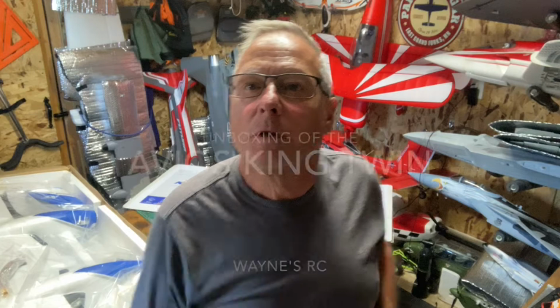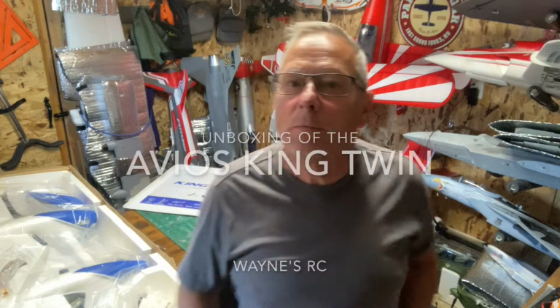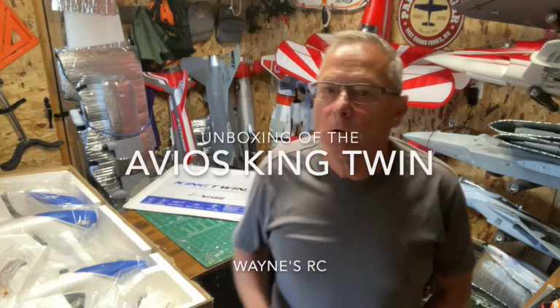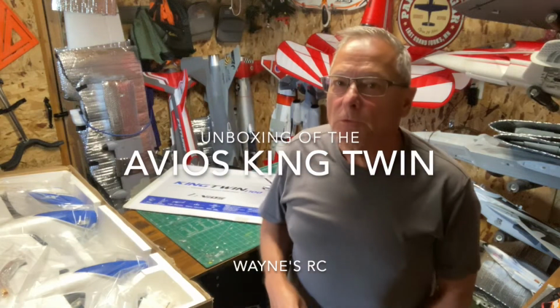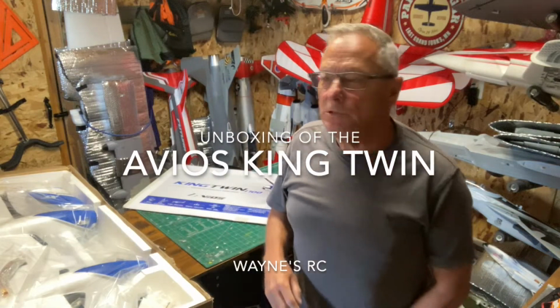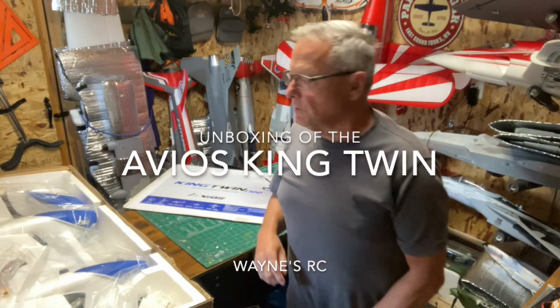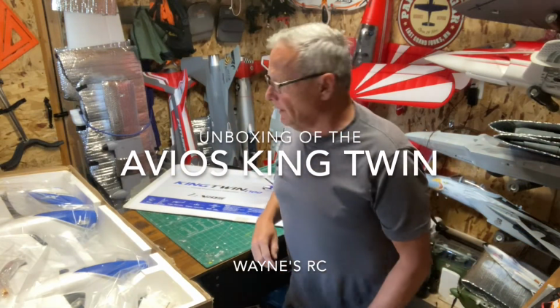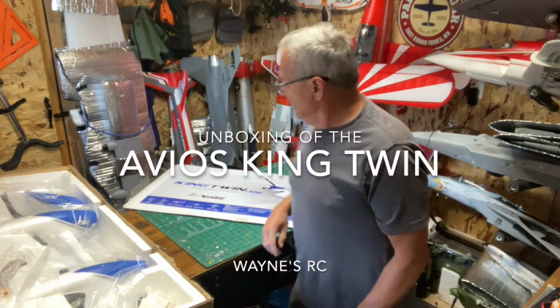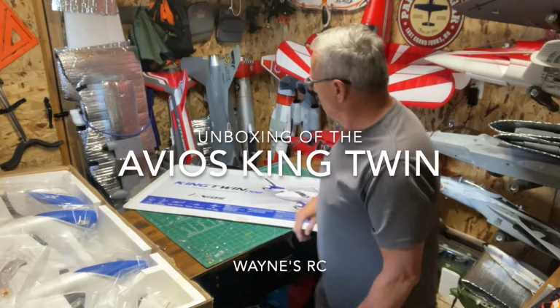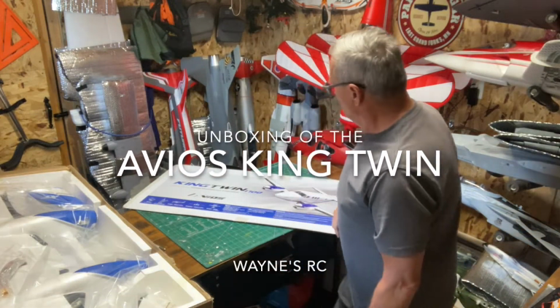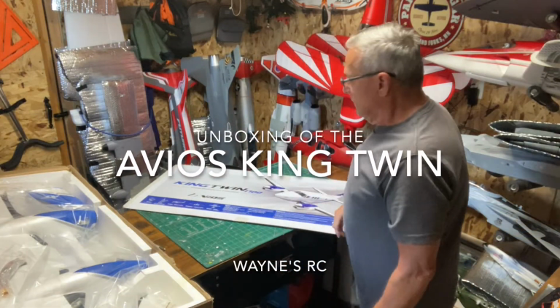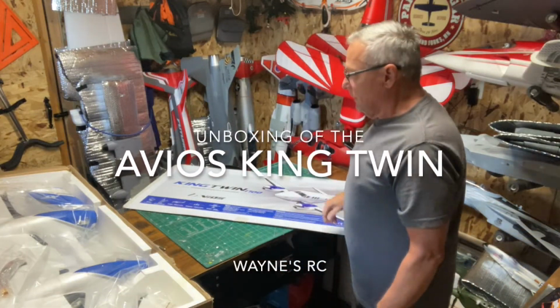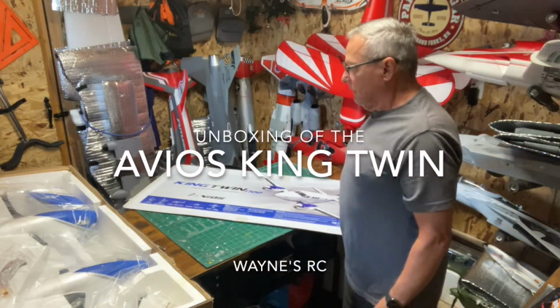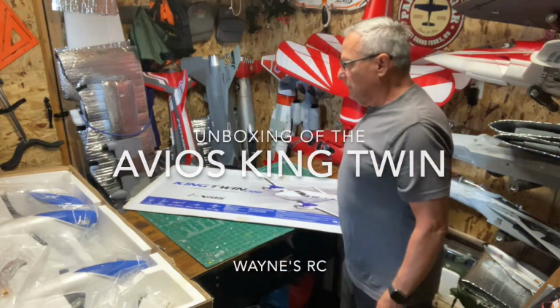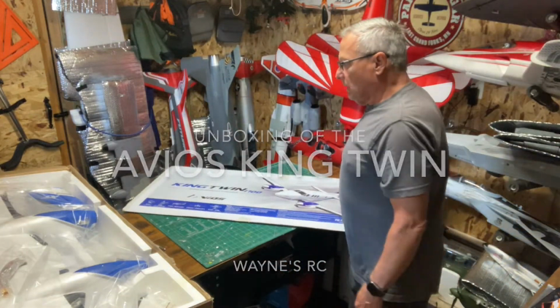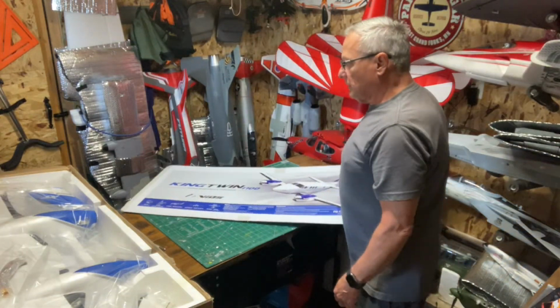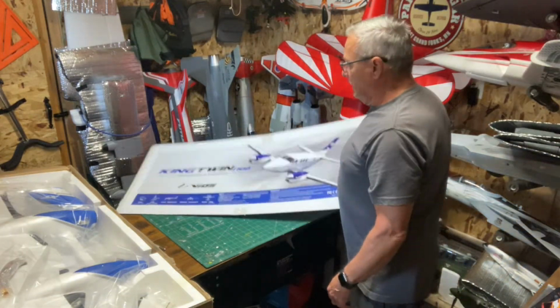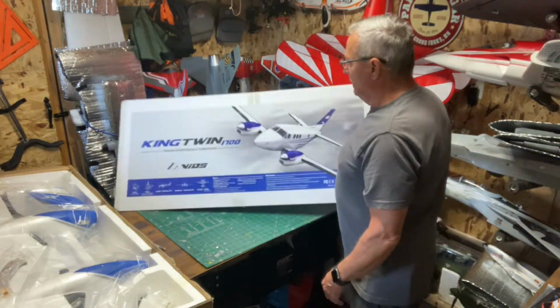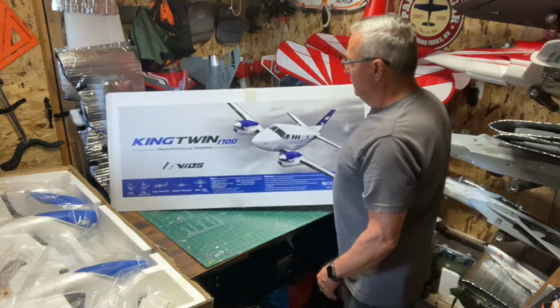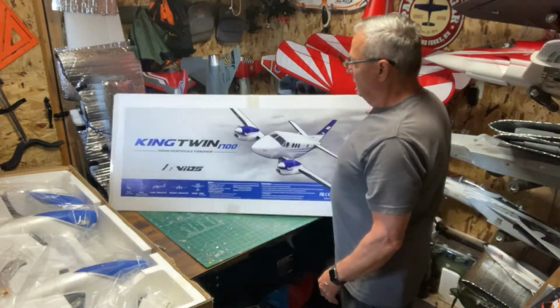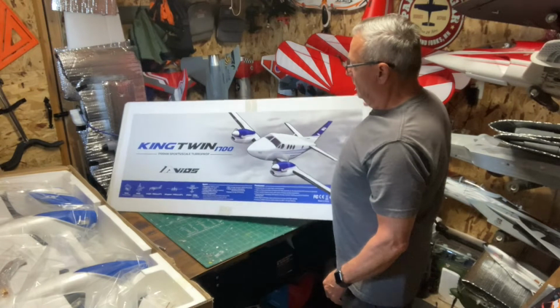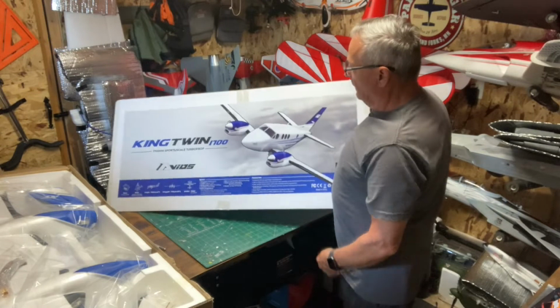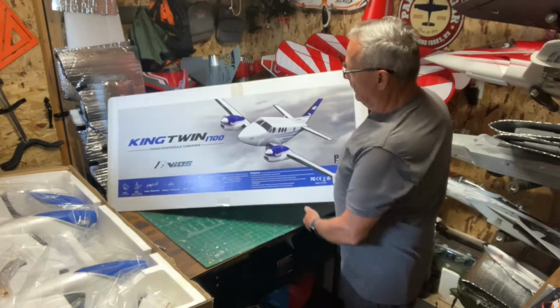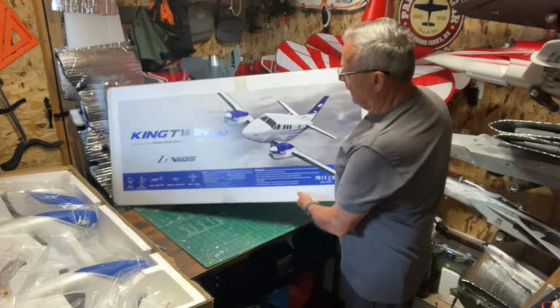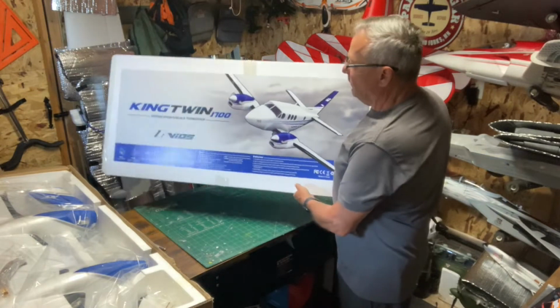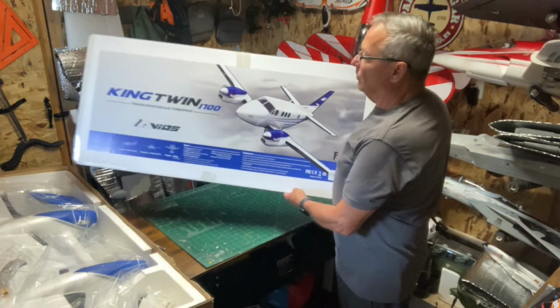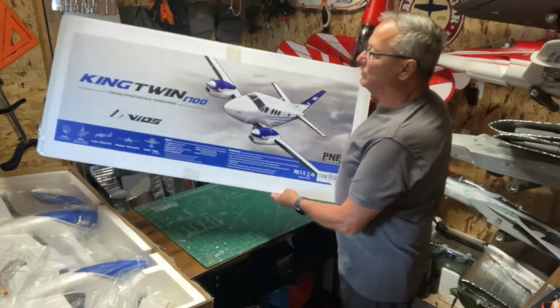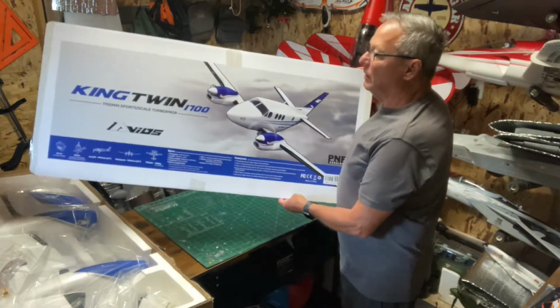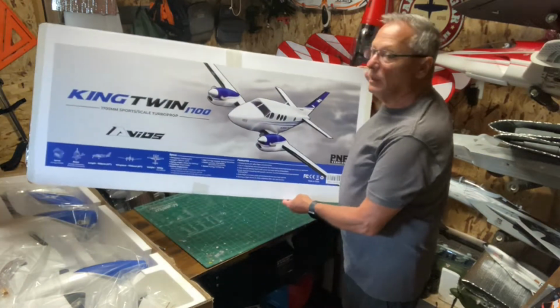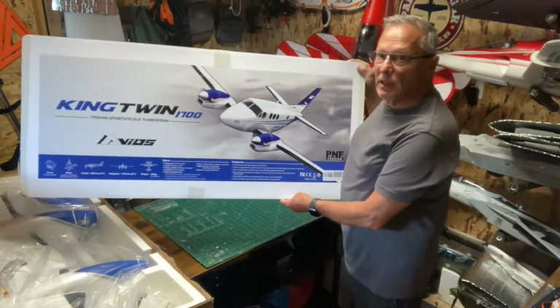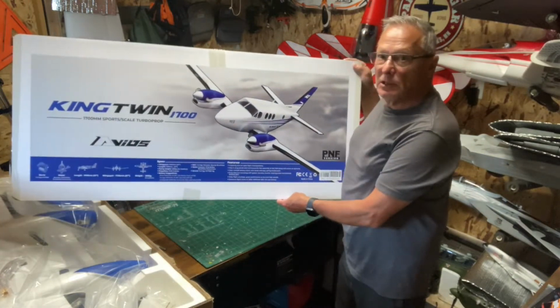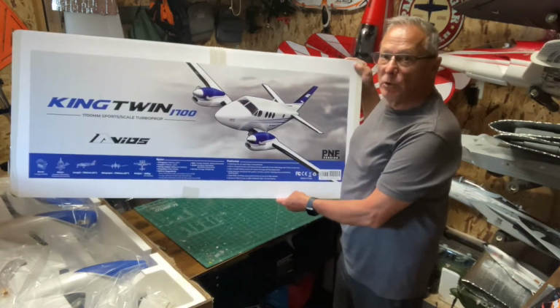Hi everybody, welcome to Wayne's RC. Today we got the unboxing of the Avios King Twin.